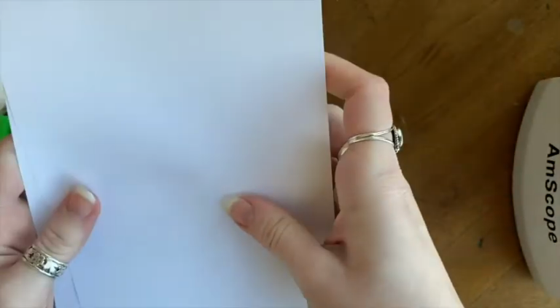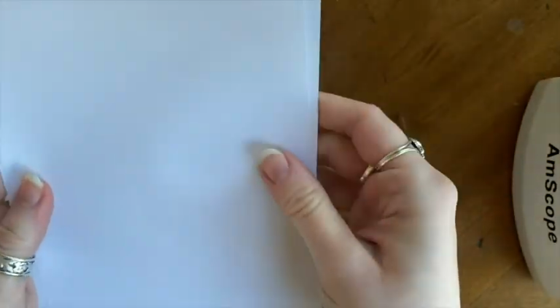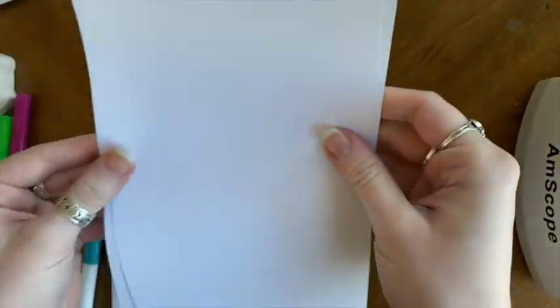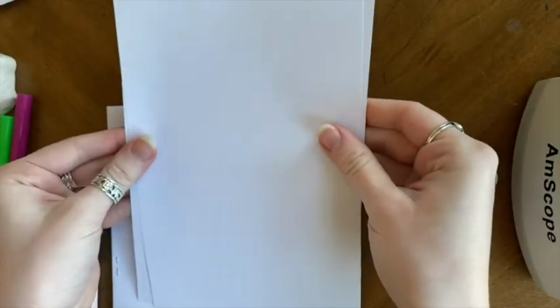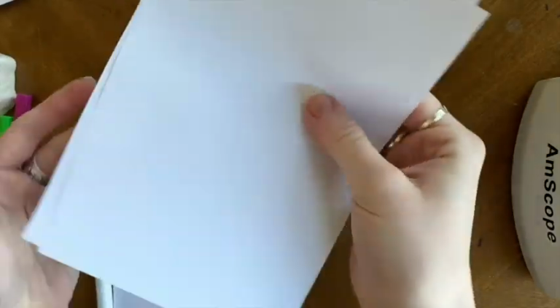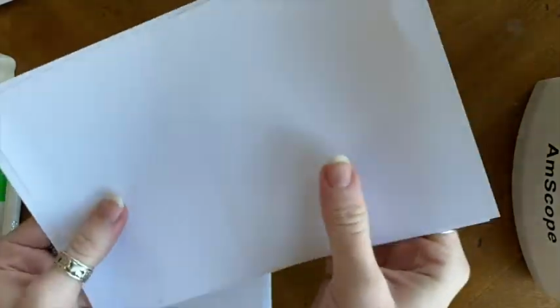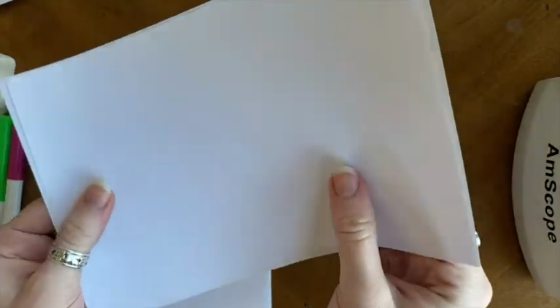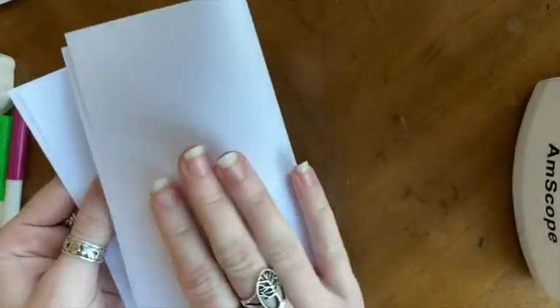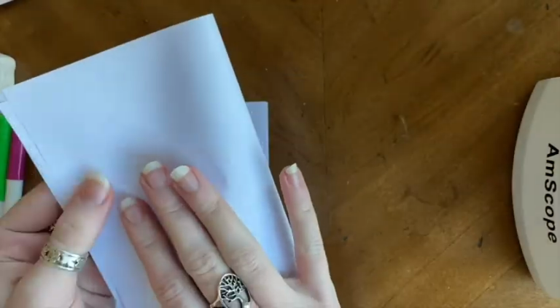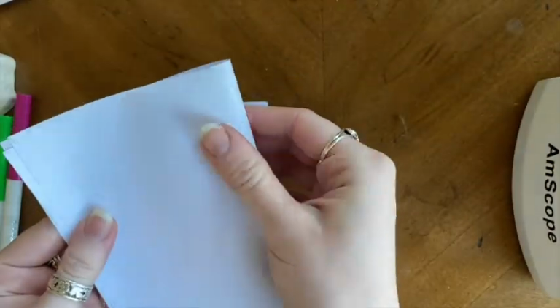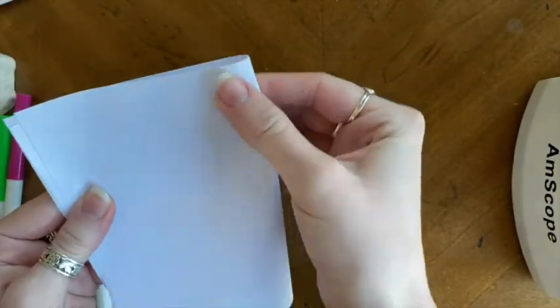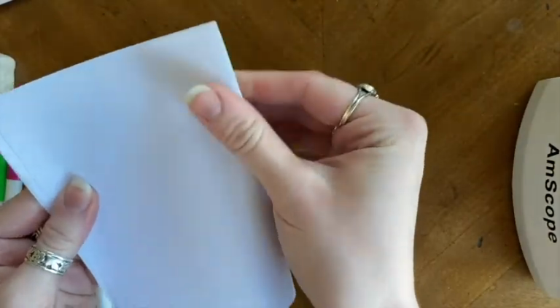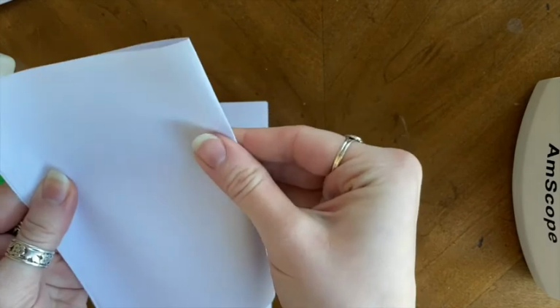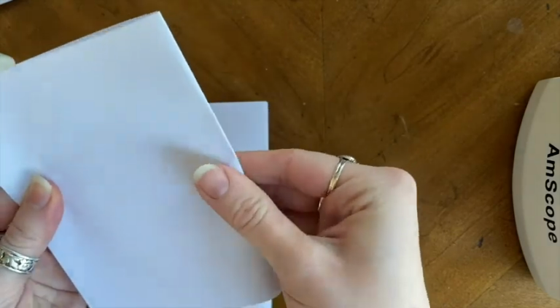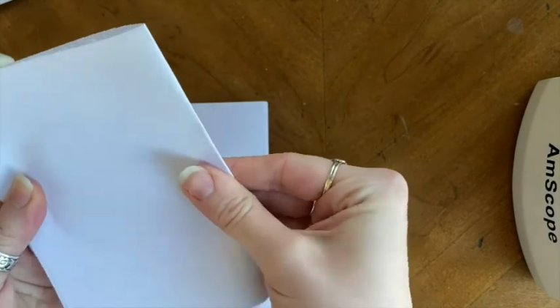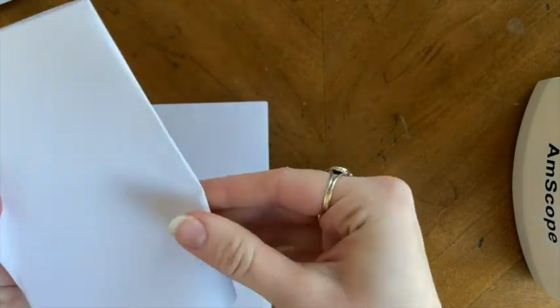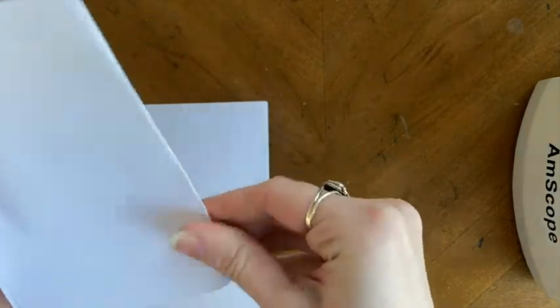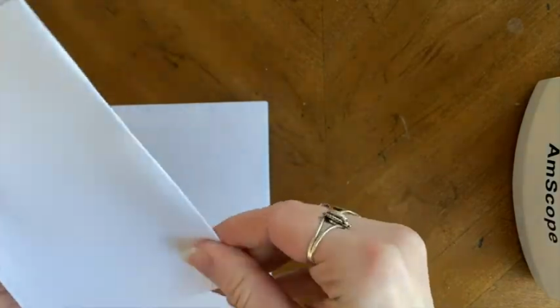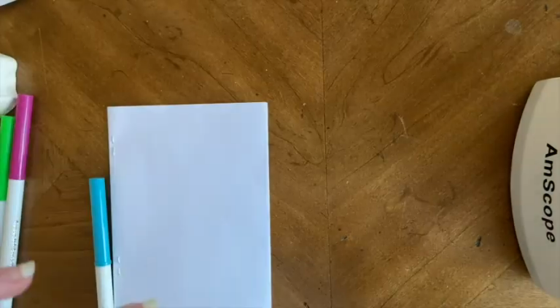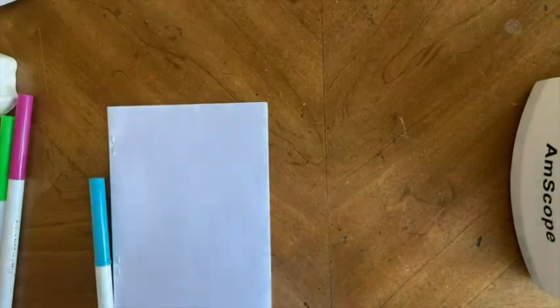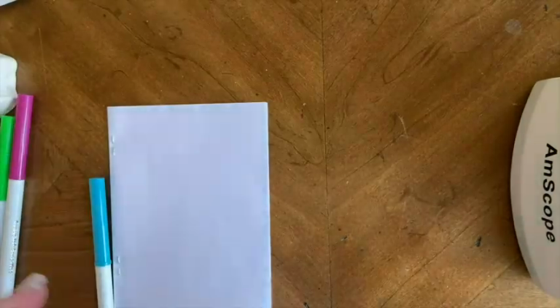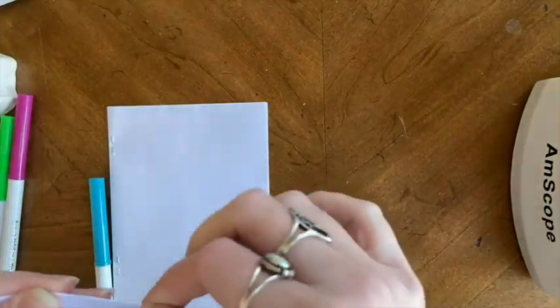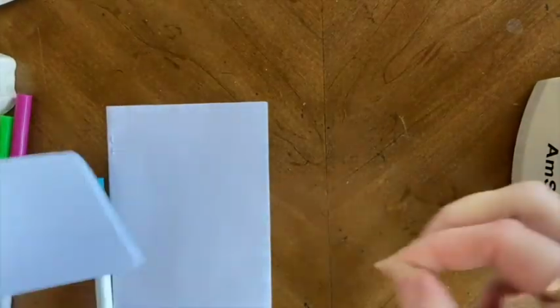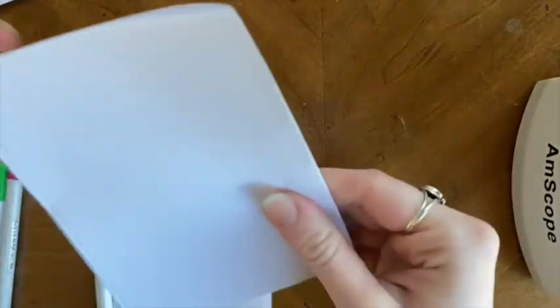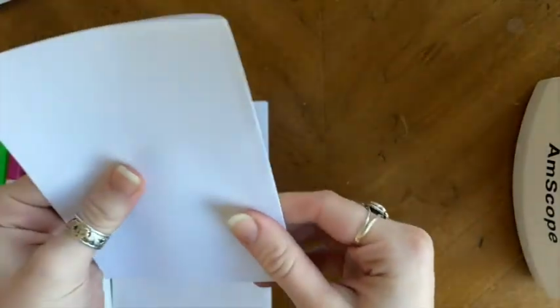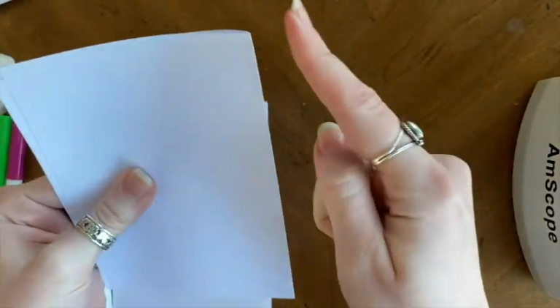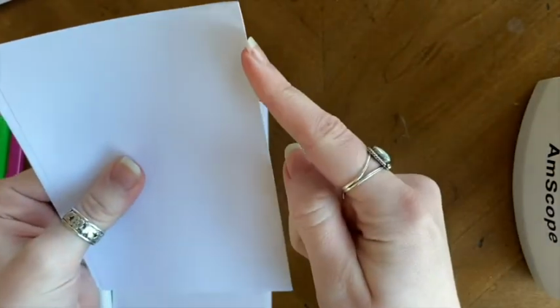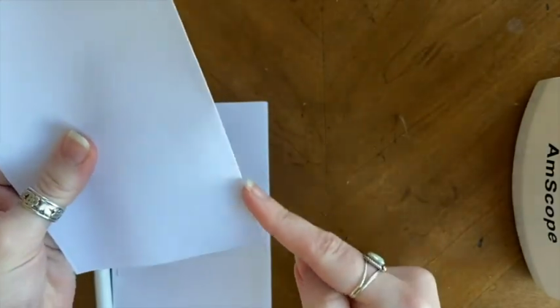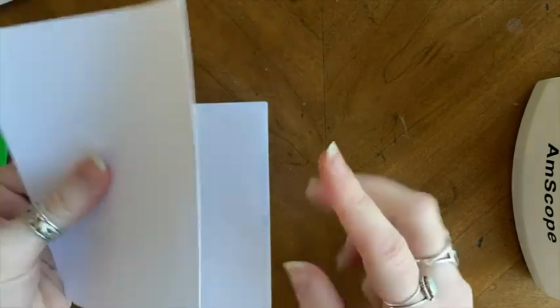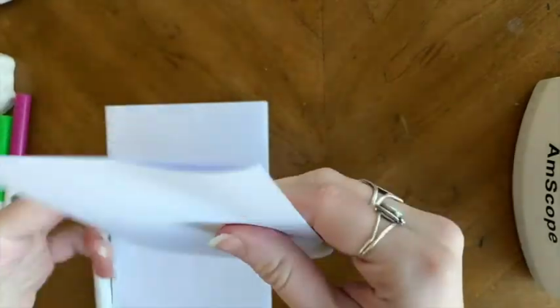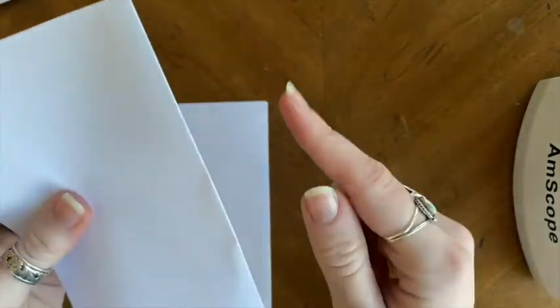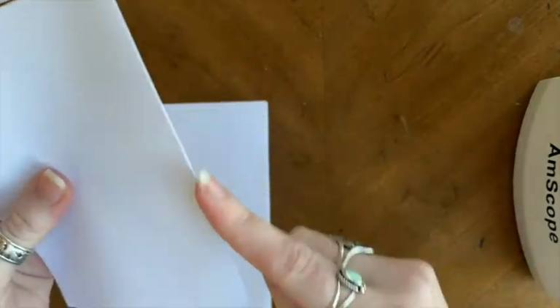First, cut the paper in half on the long side, then fold again on the long side of the two pieces you cut. Now it's time to staple along the seam.